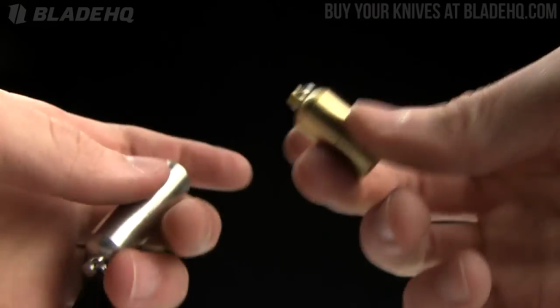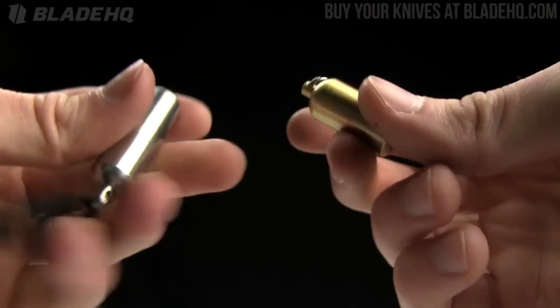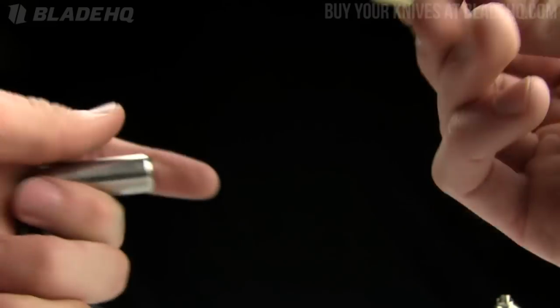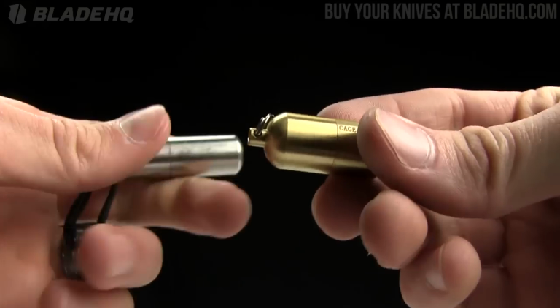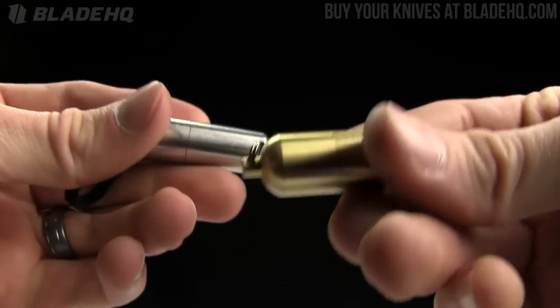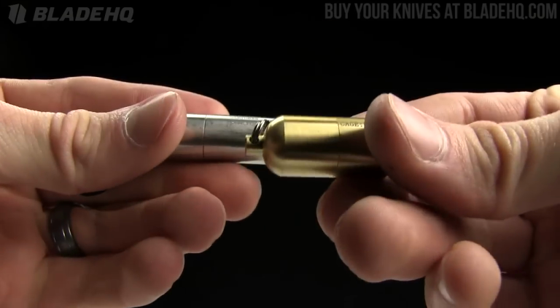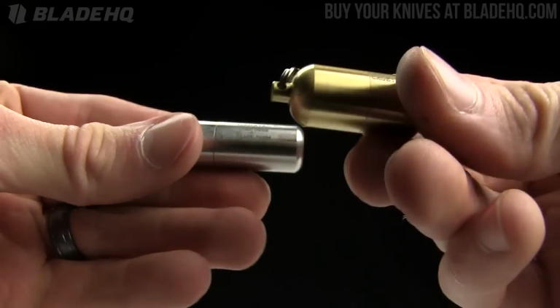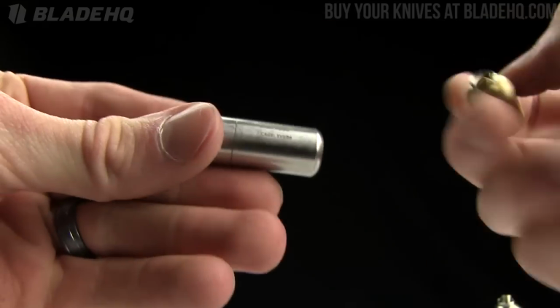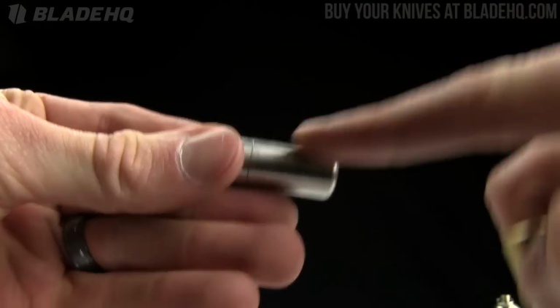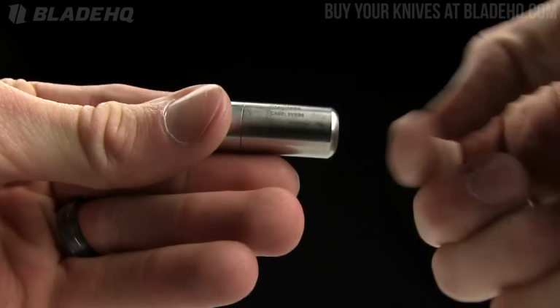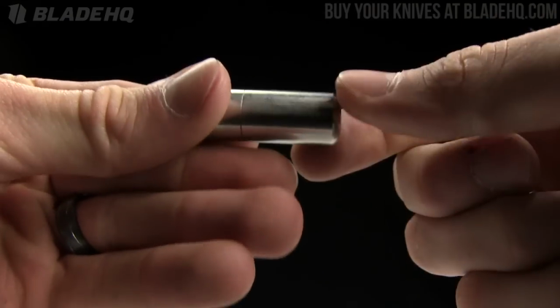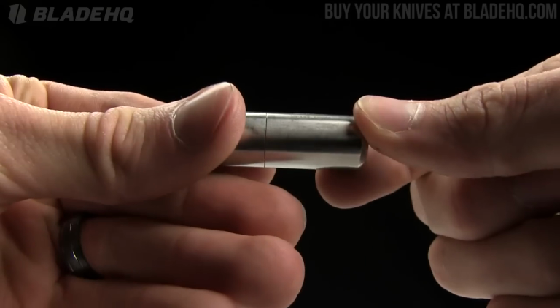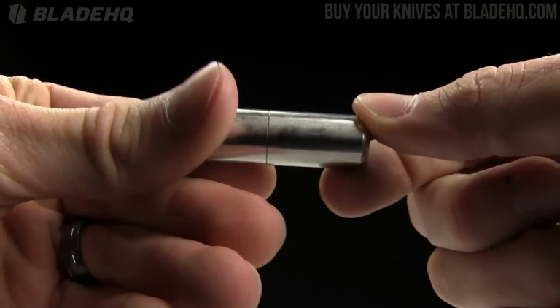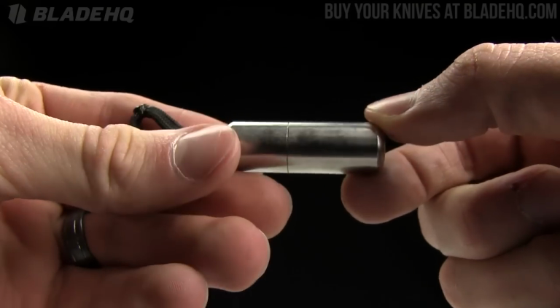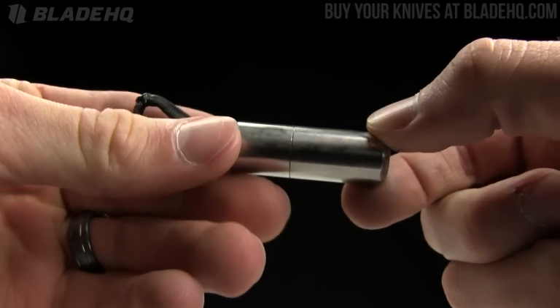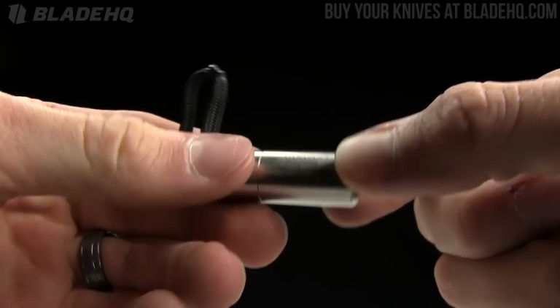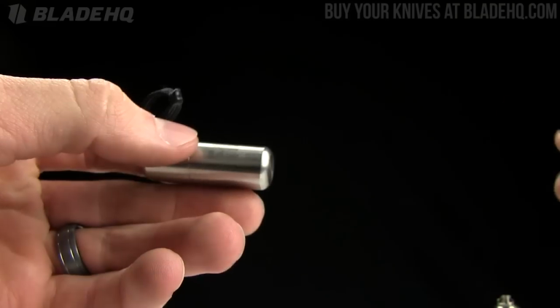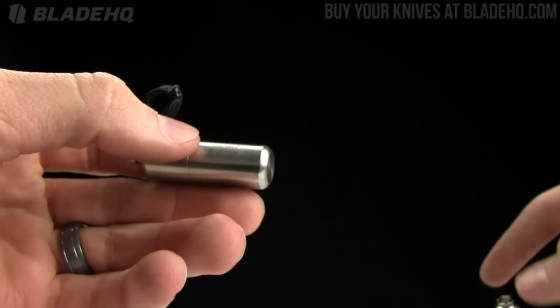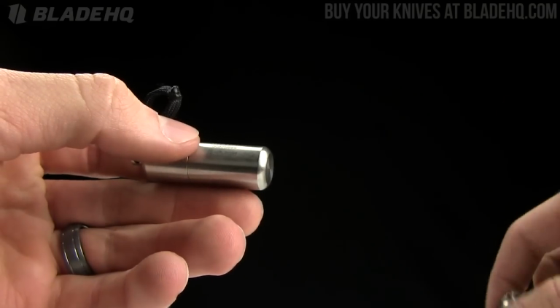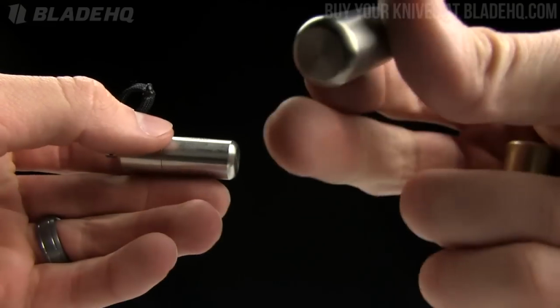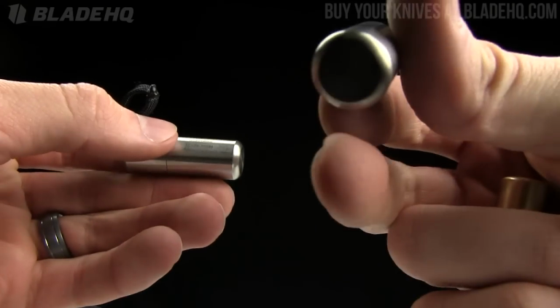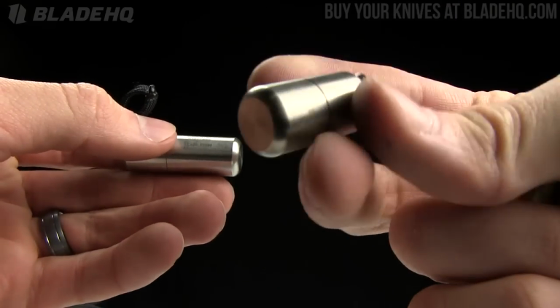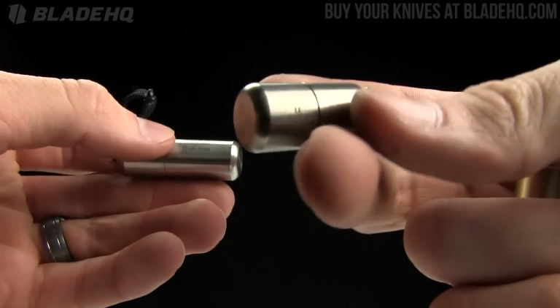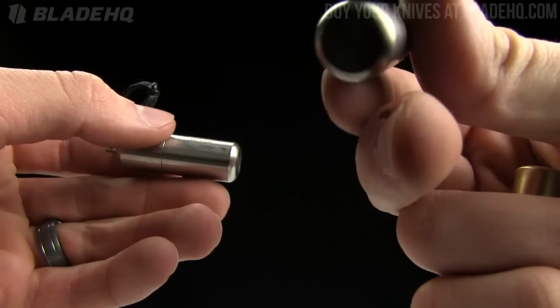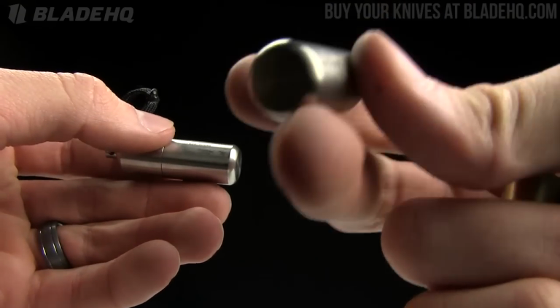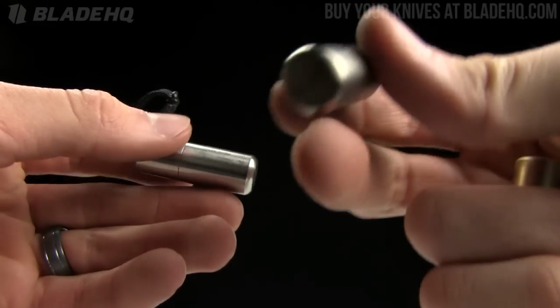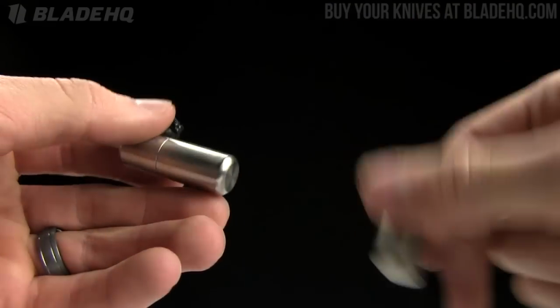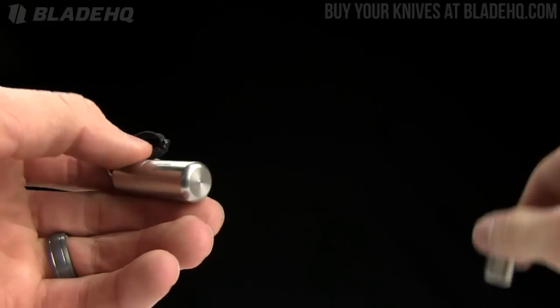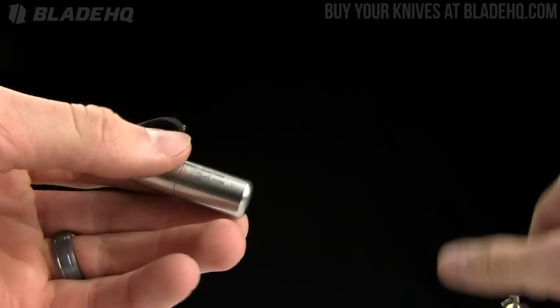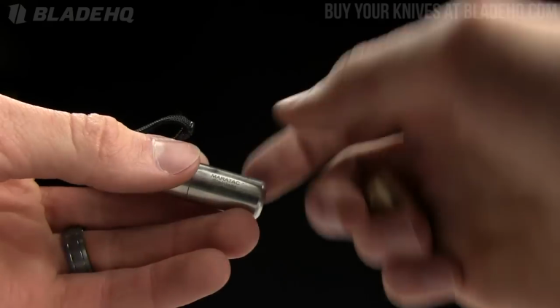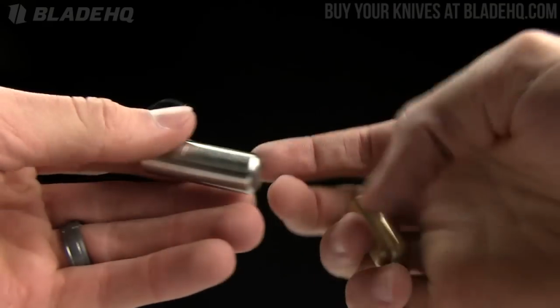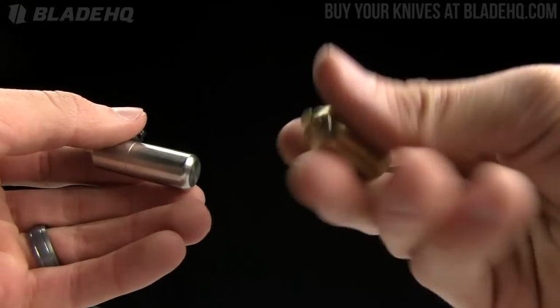A couple of different versions. This is the split pea in brass. This is the stainless steel version of the peanut. And I've also got a titanium split pea sitting here as well. A little more expensive, but these are actually very affordable.